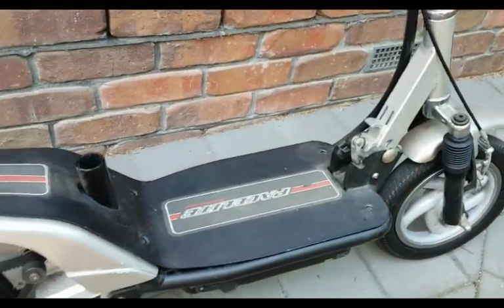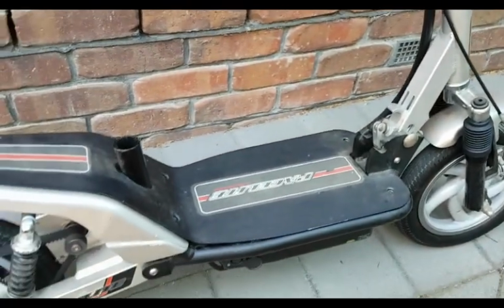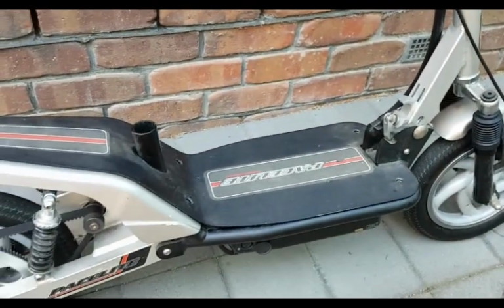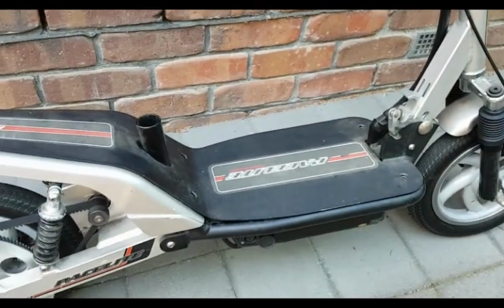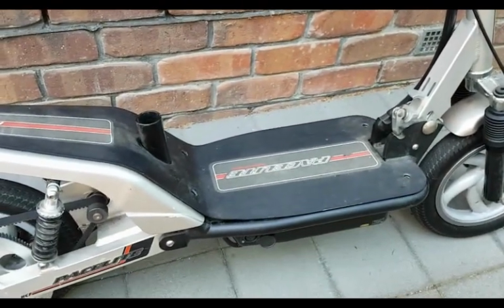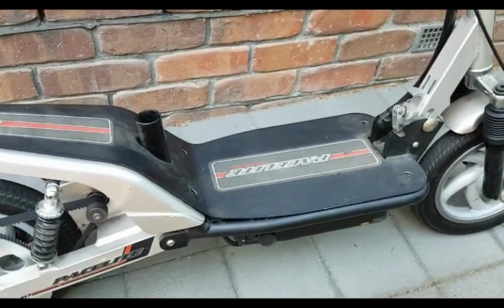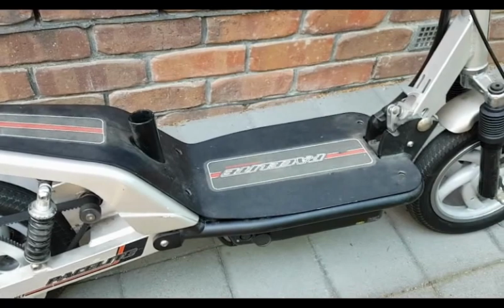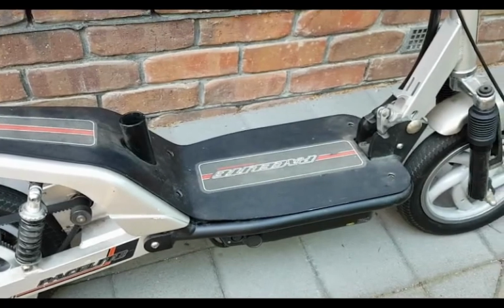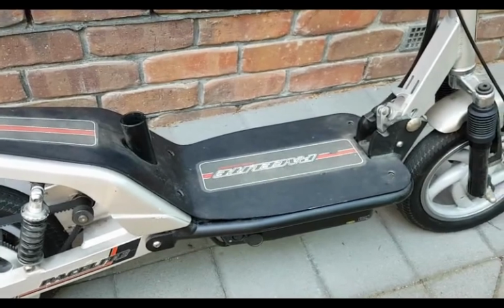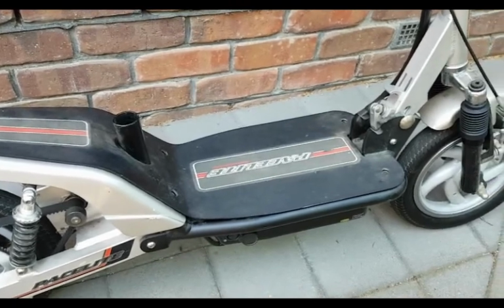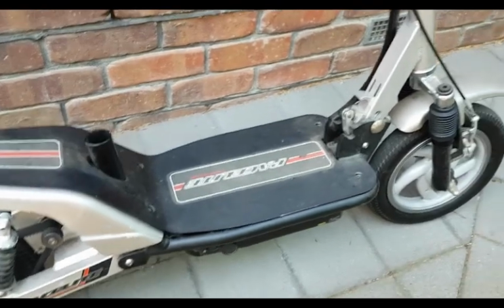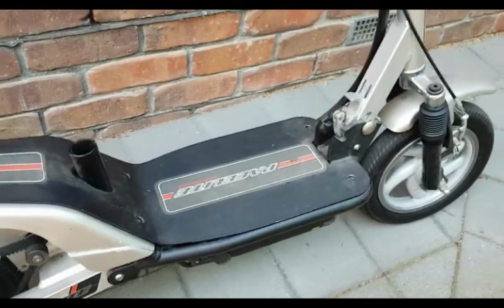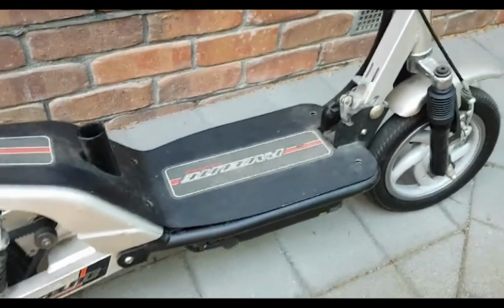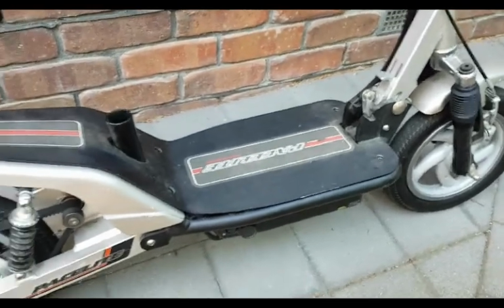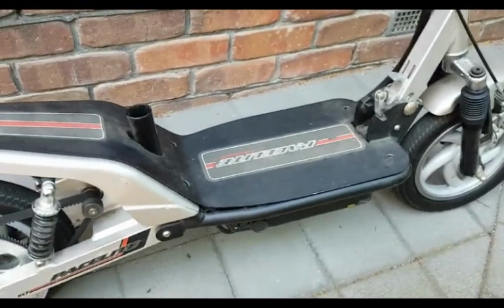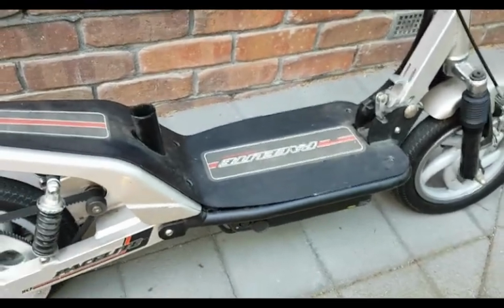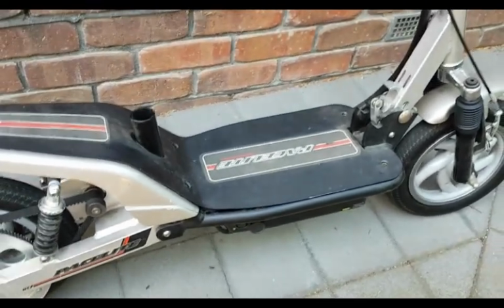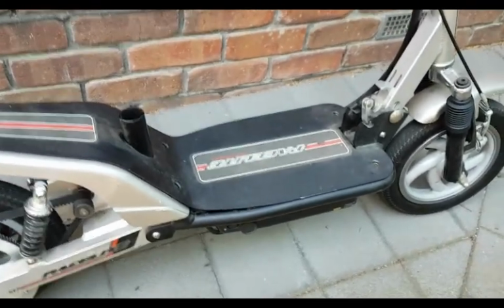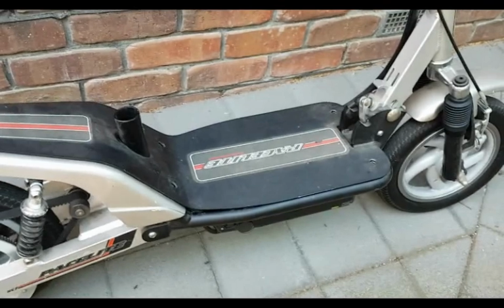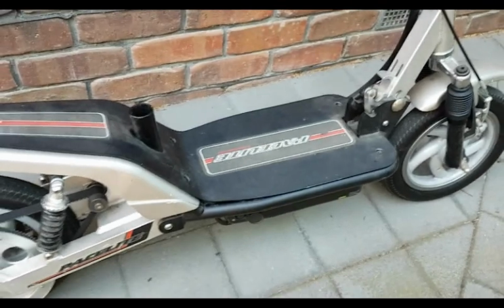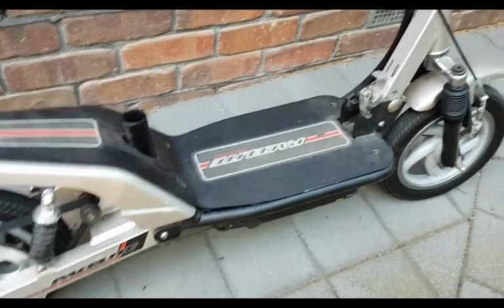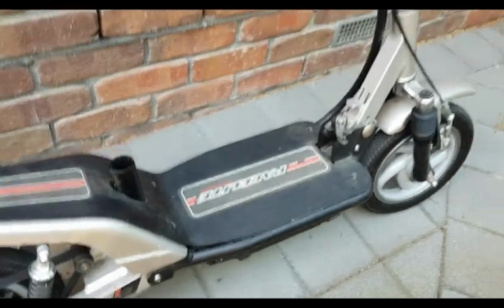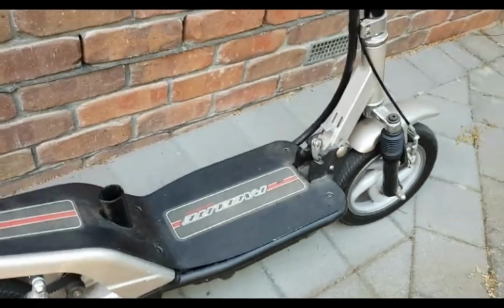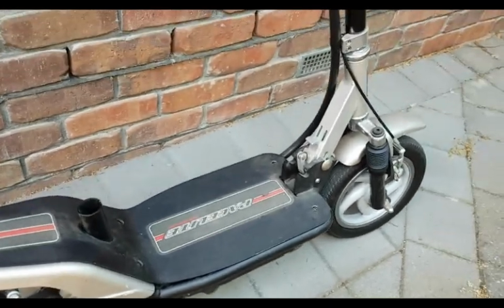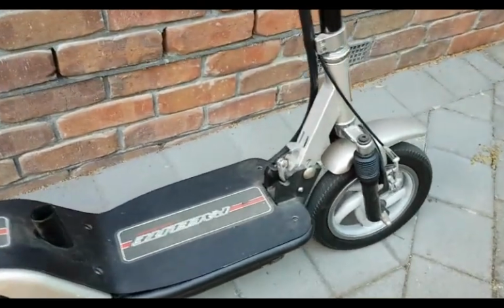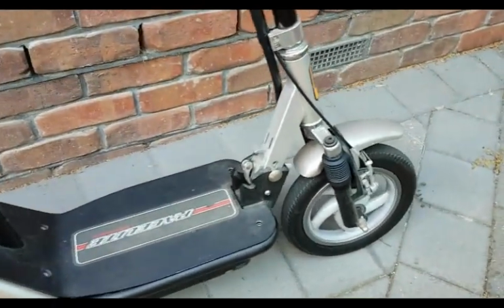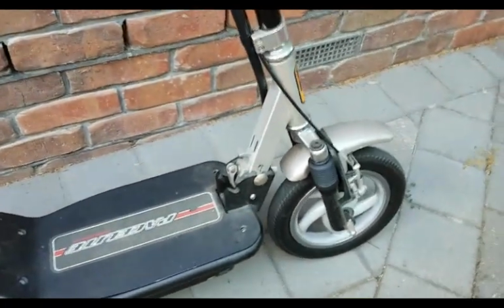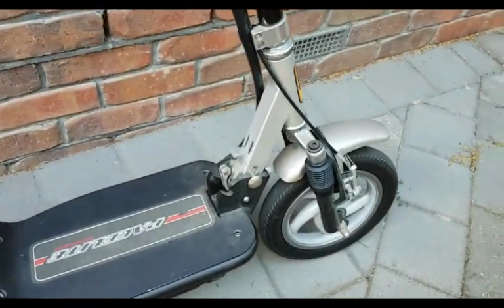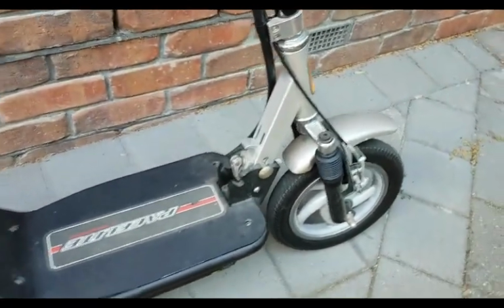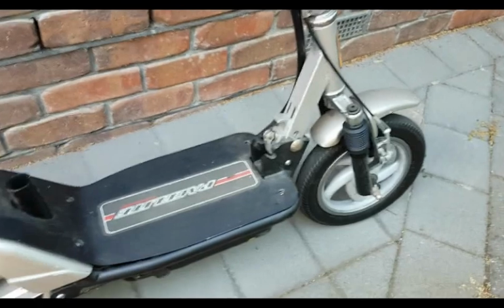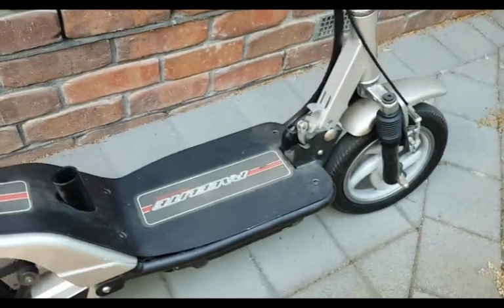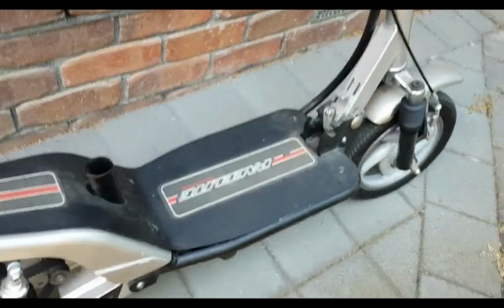So I thought, I pulled it out just recently and thought I should give this a bit of a go and change it to lithium. You know, that's all the rage these days. So yeah, so I did. I'll show you how I did it.